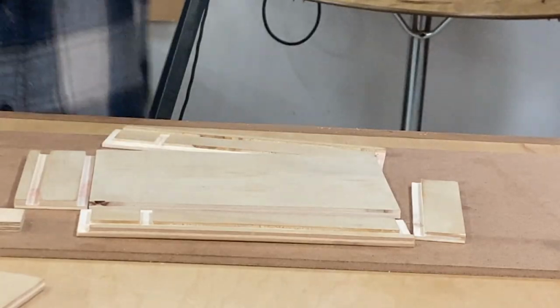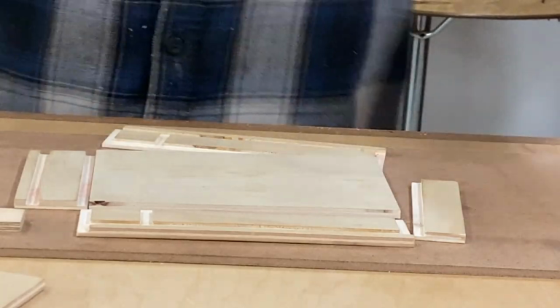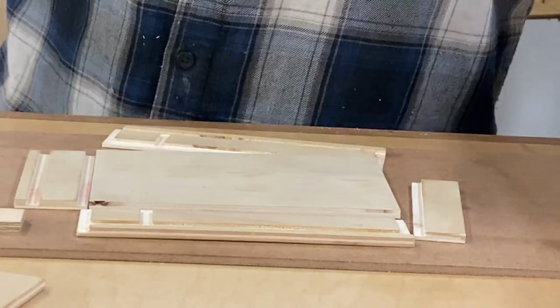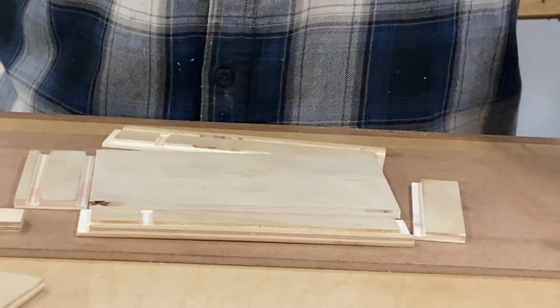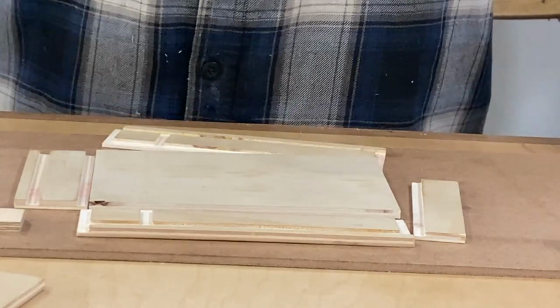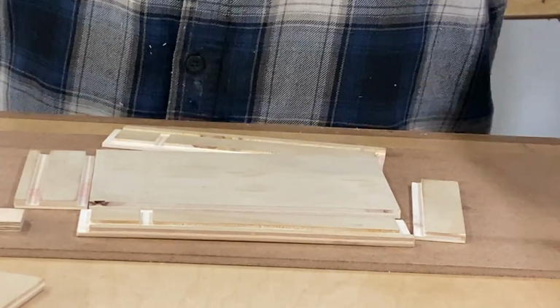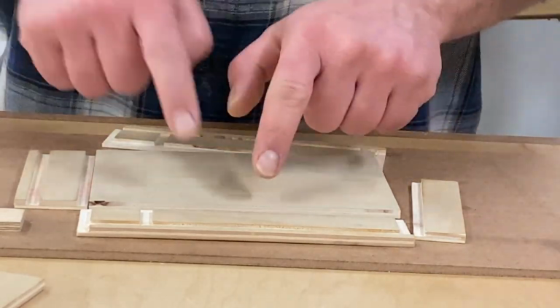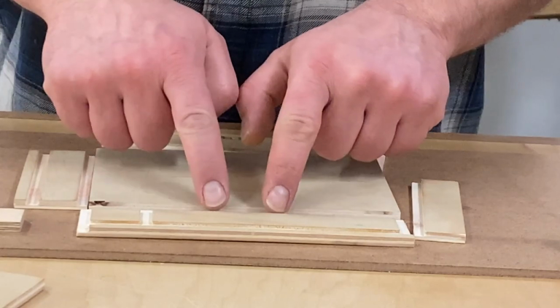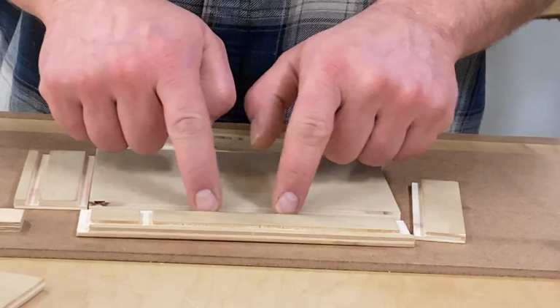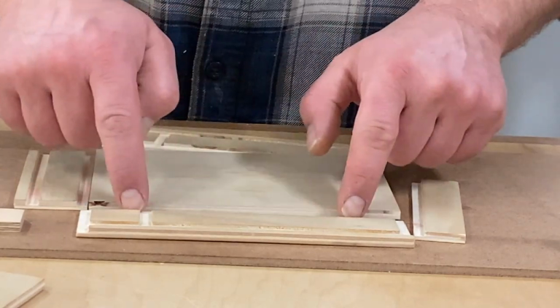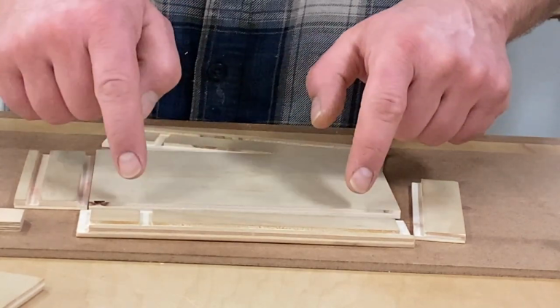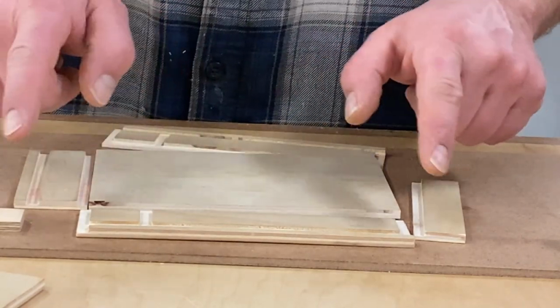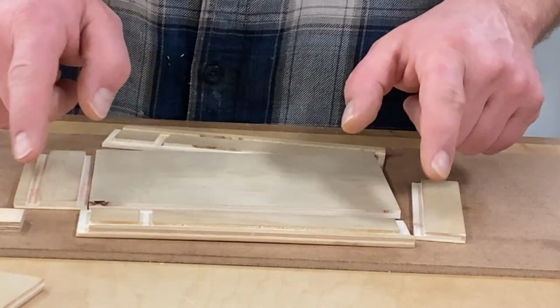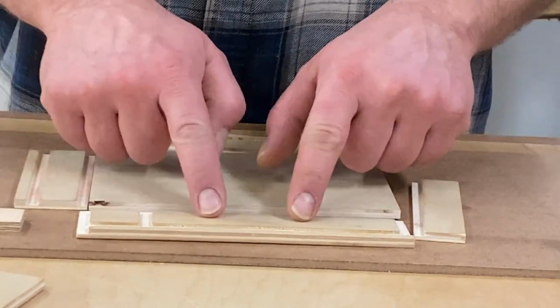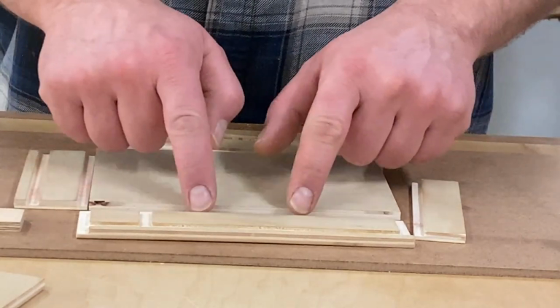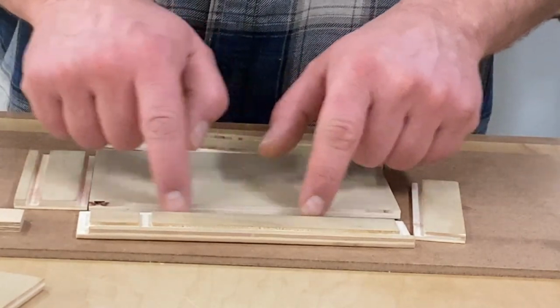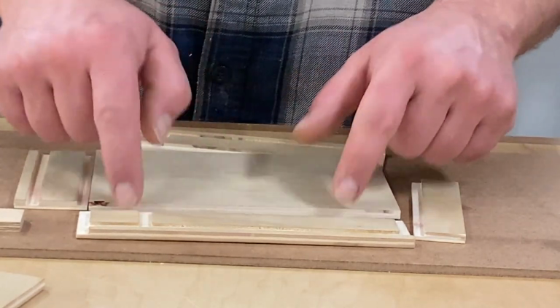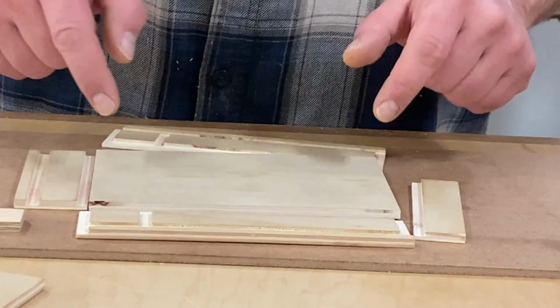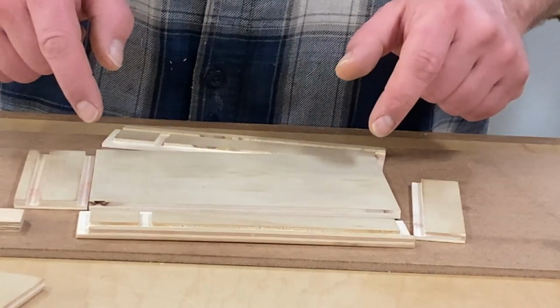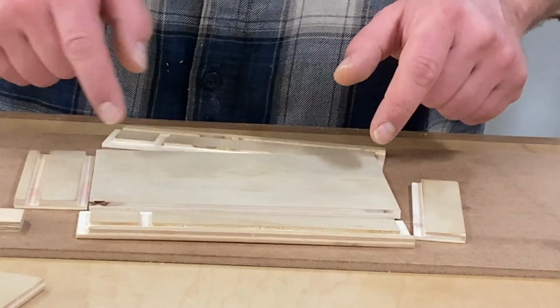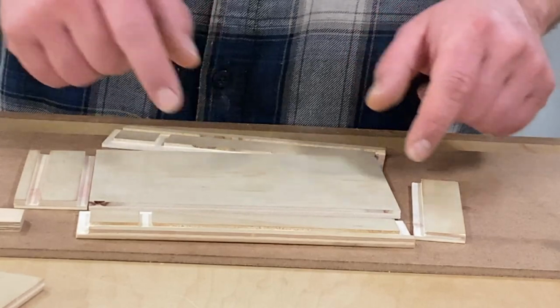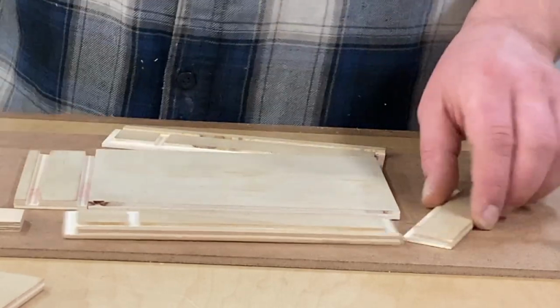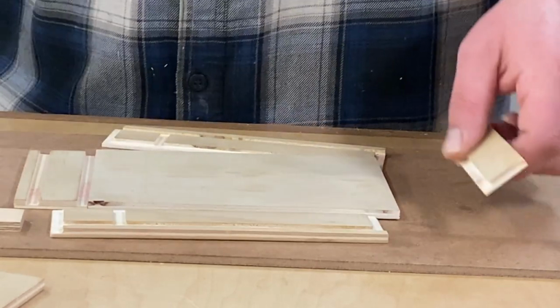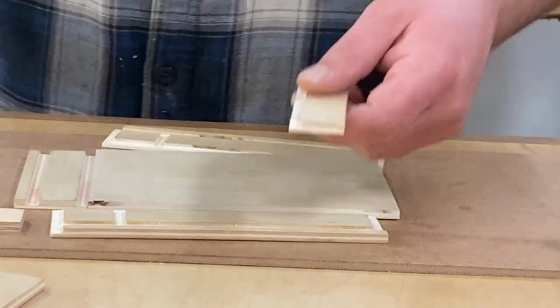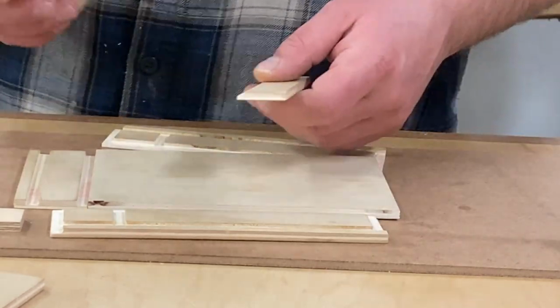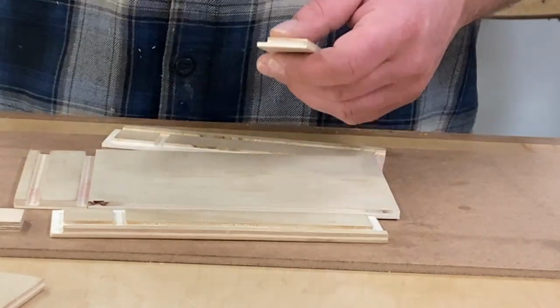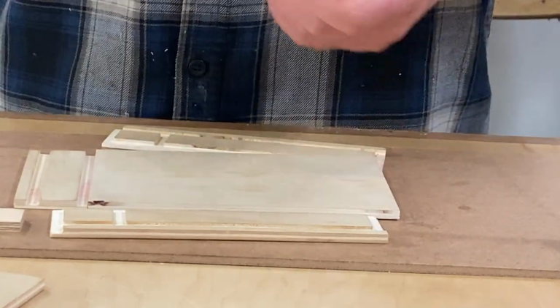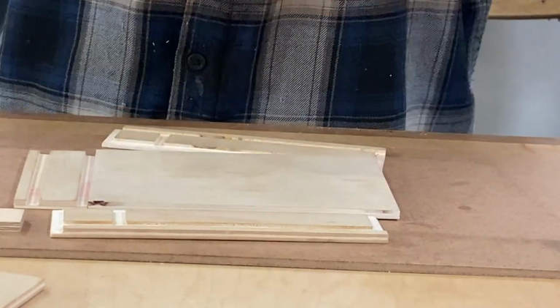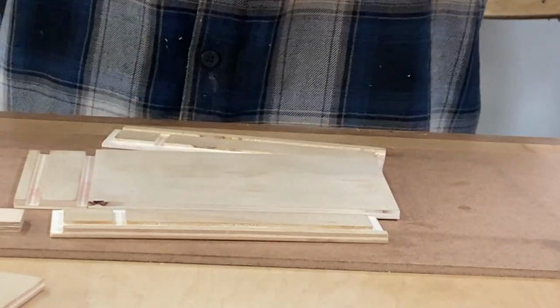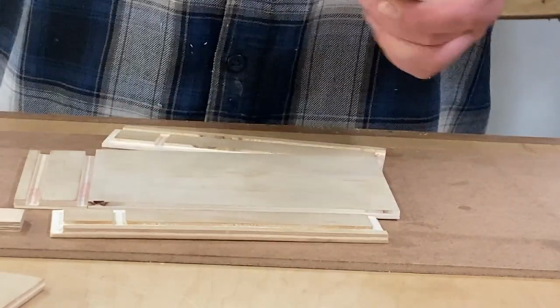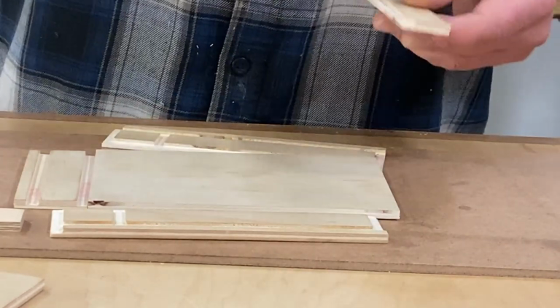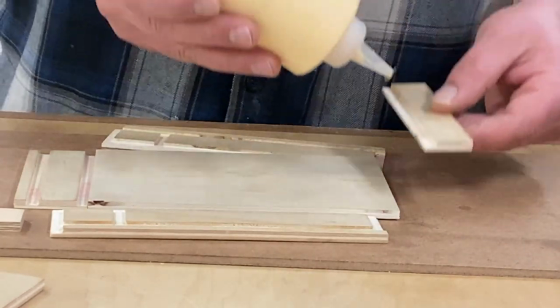Let's glue this sucker up. I made sure not to put any finish where I was going to put the glue down, because I don't think the glue is going to stick to it. Better safe than sorry.